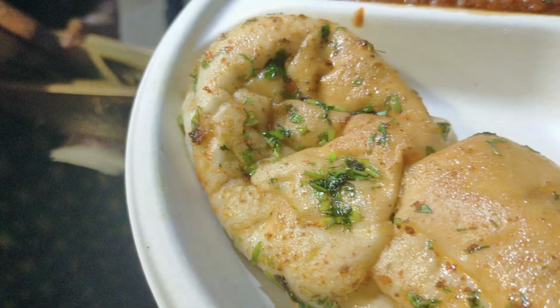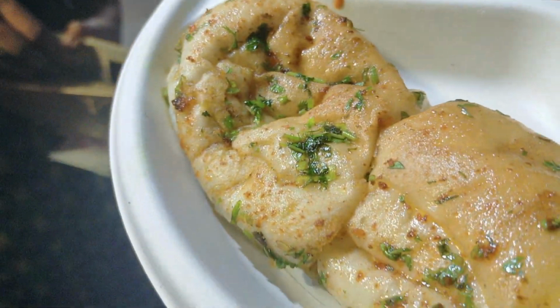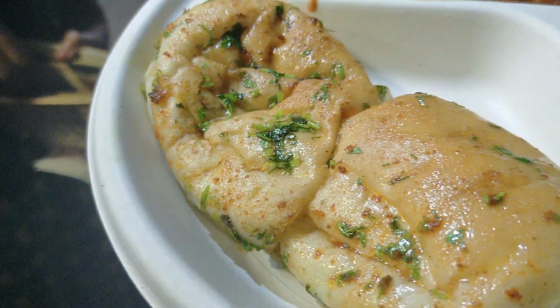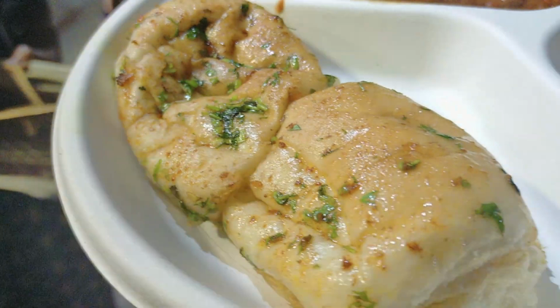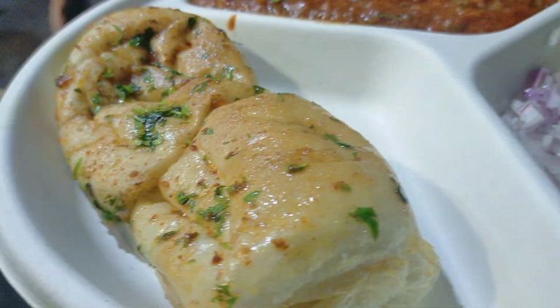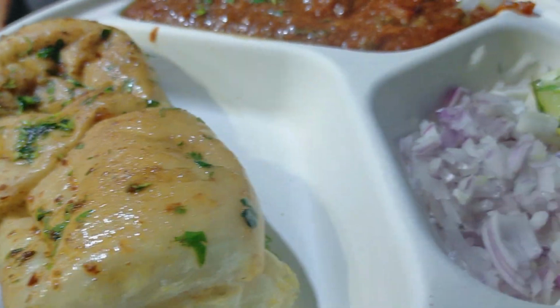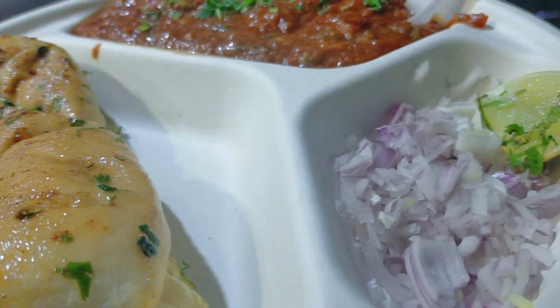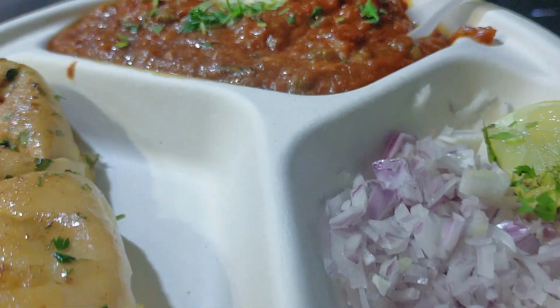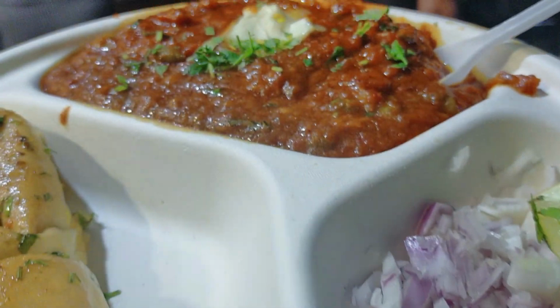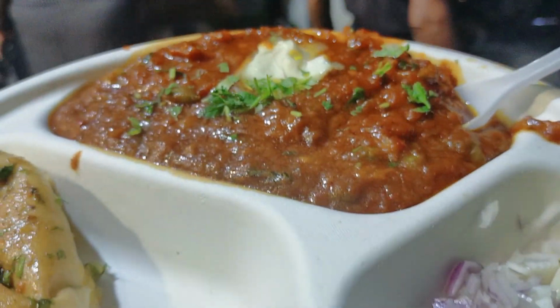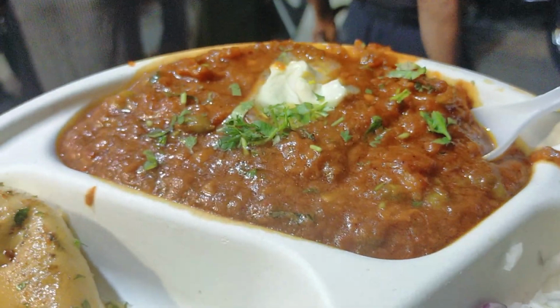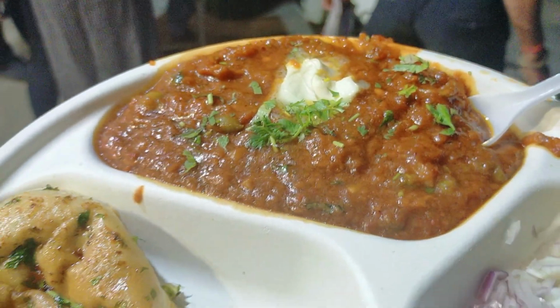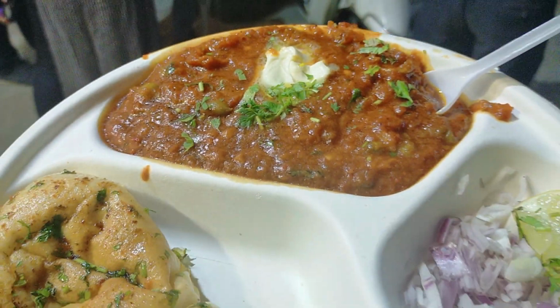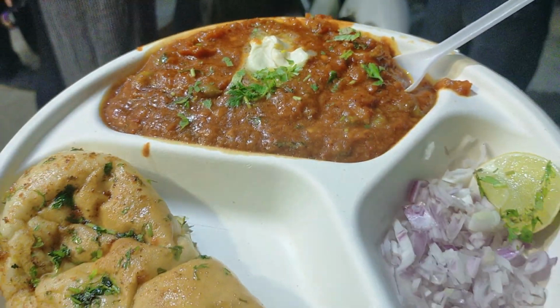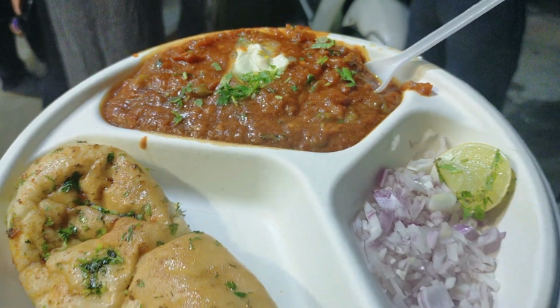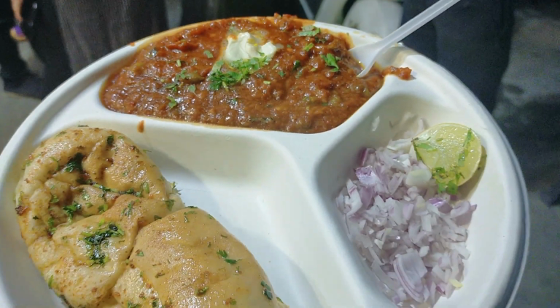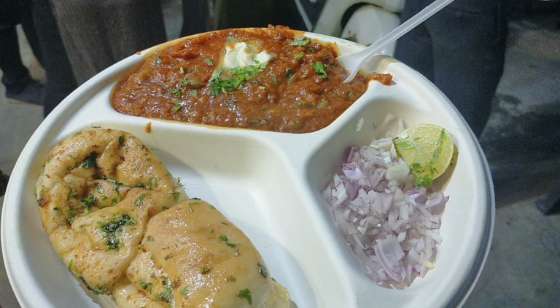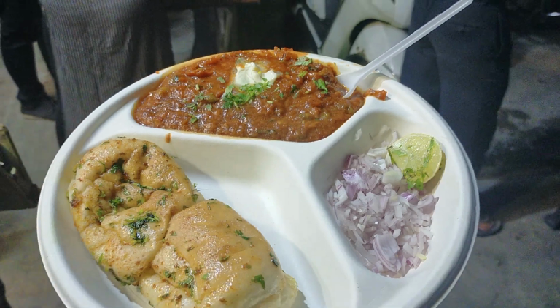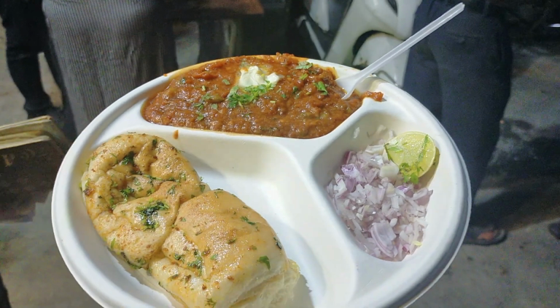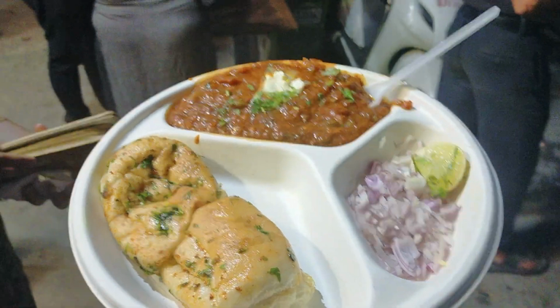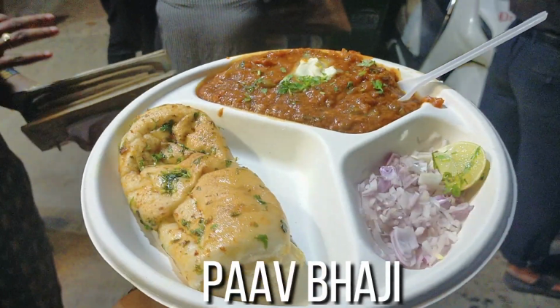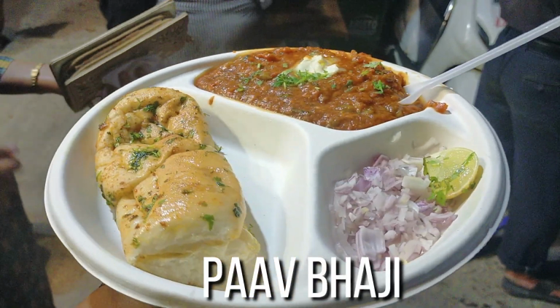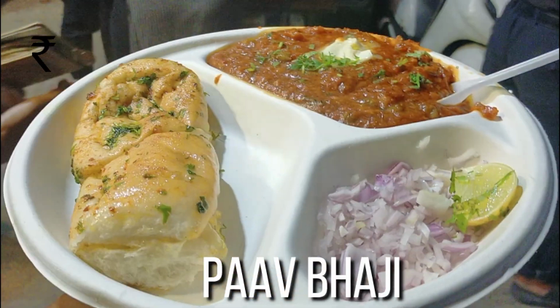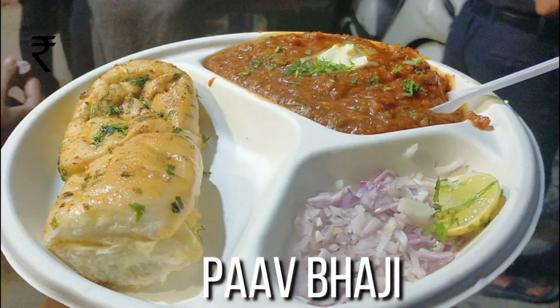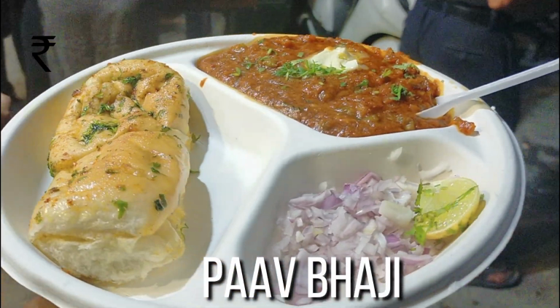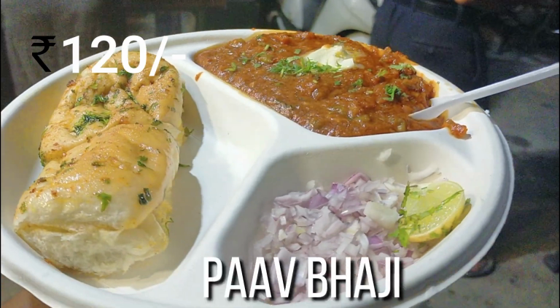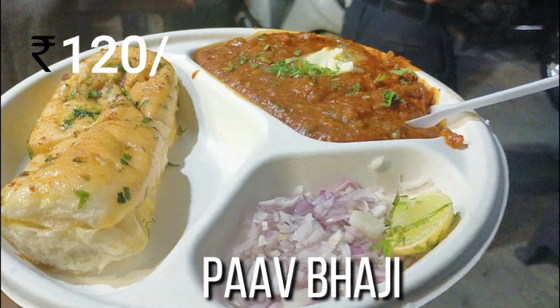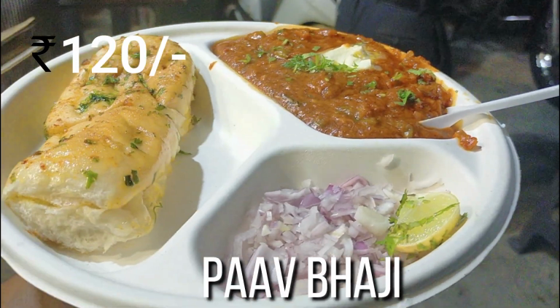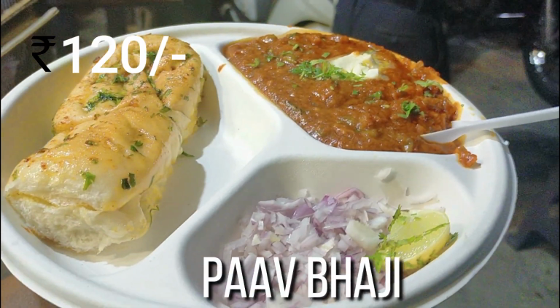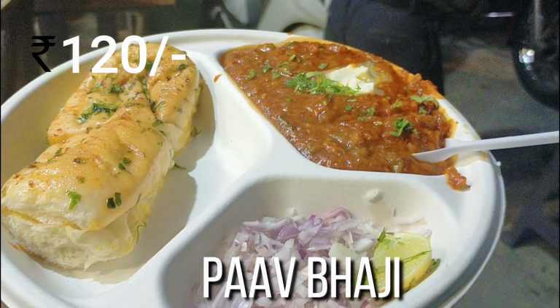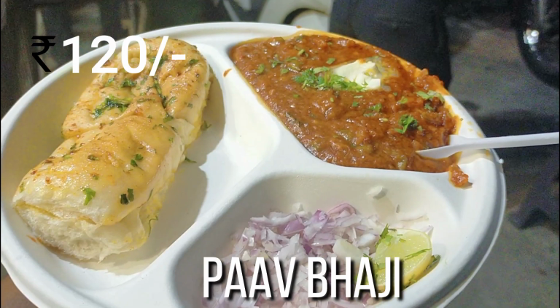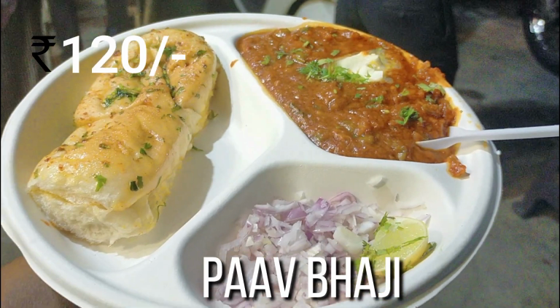The pav bhaji costed me around Rs 120, which was okay, but for the taste it was a little bit too high as it was too salty.